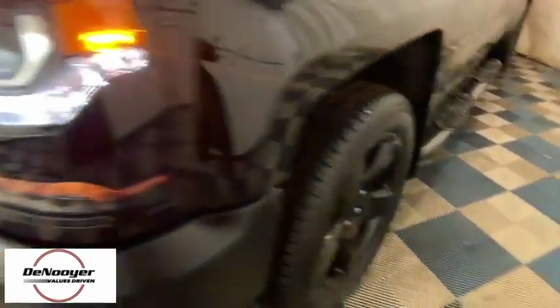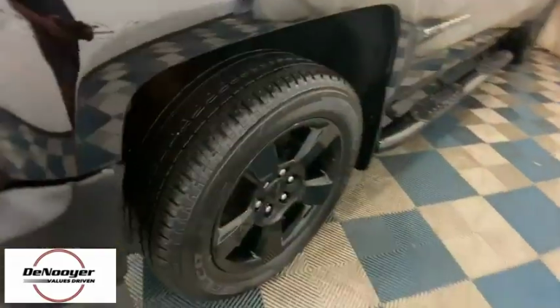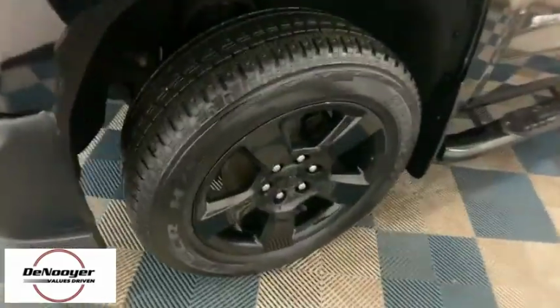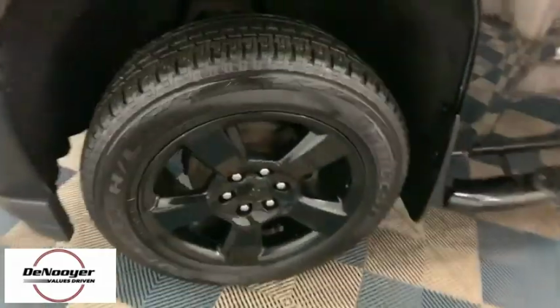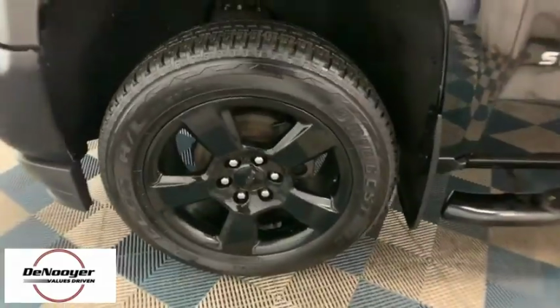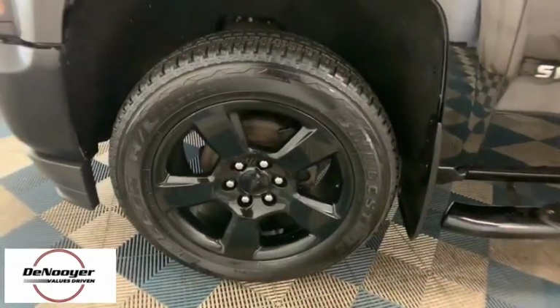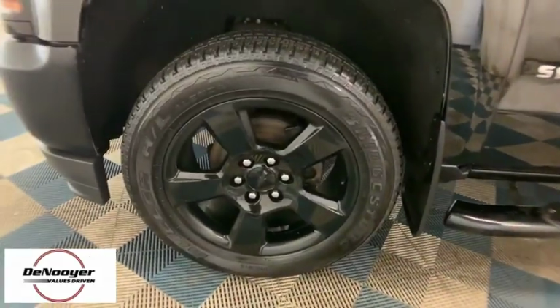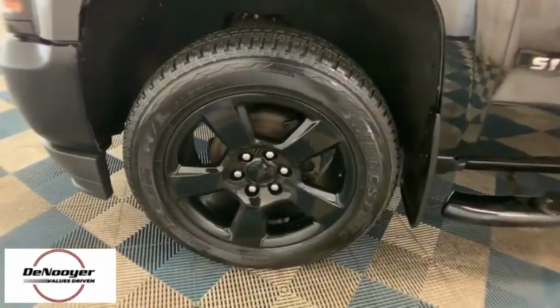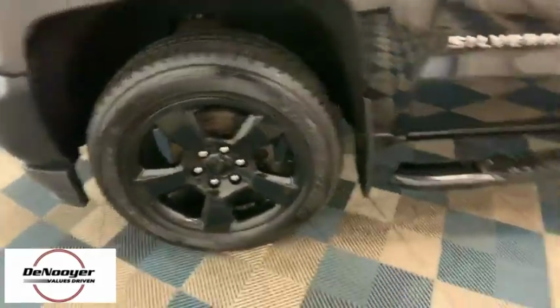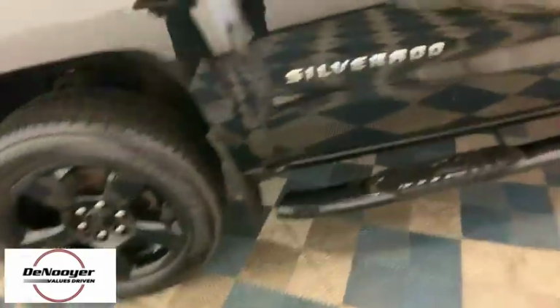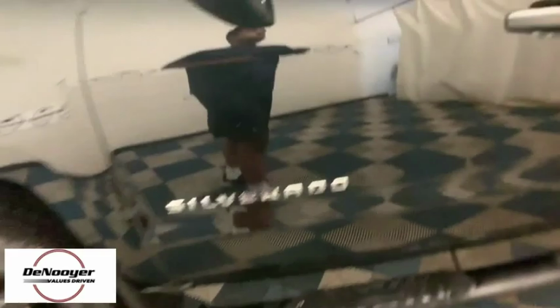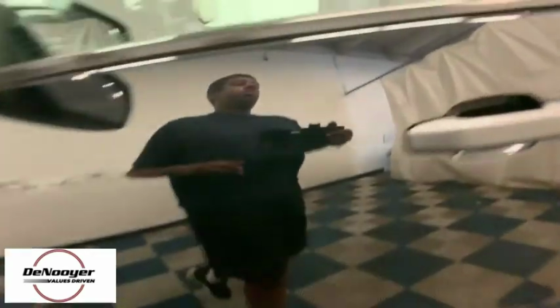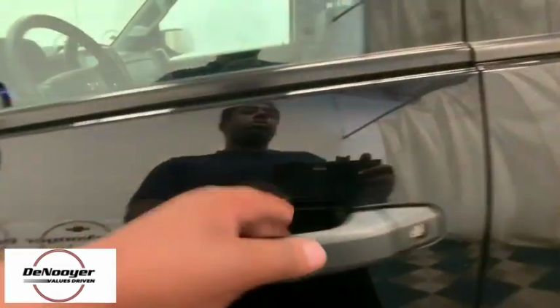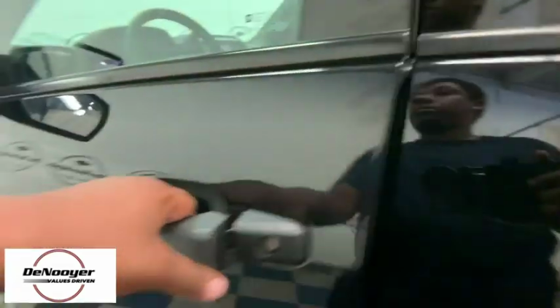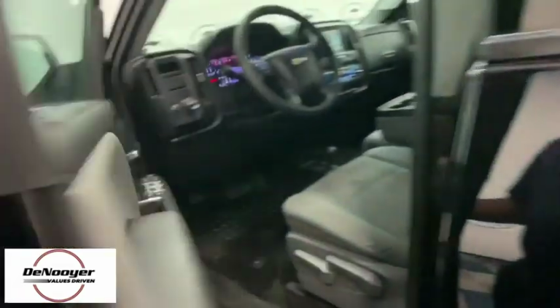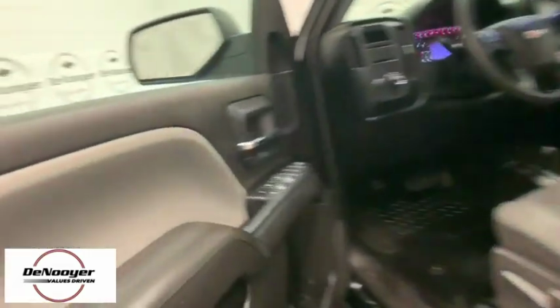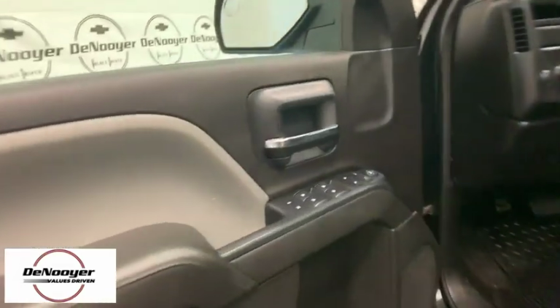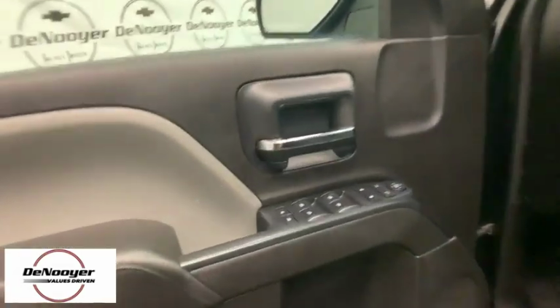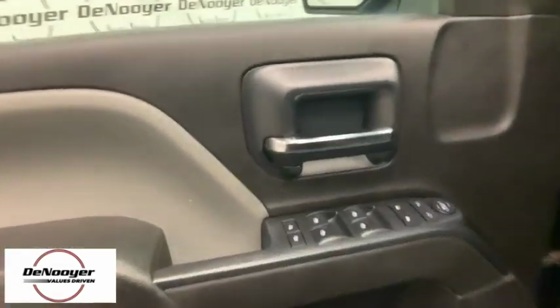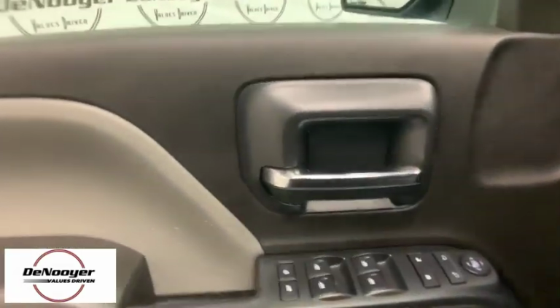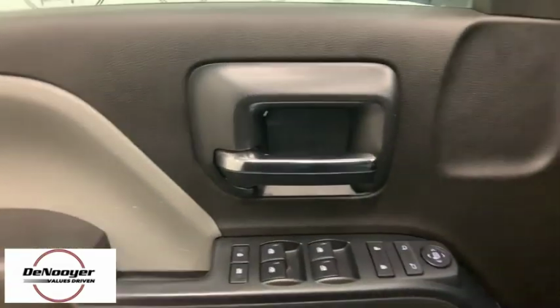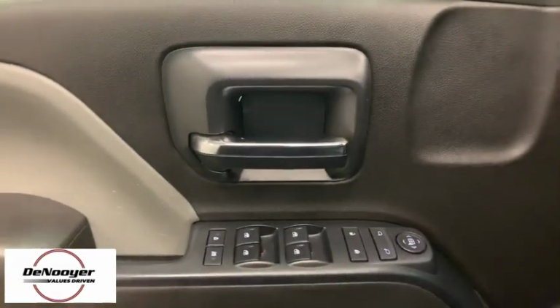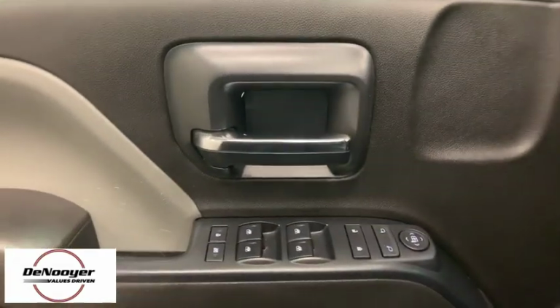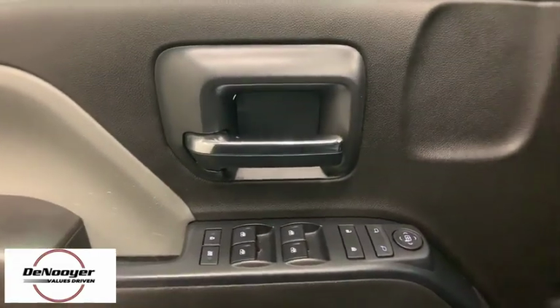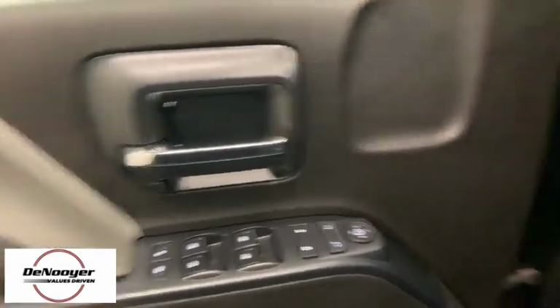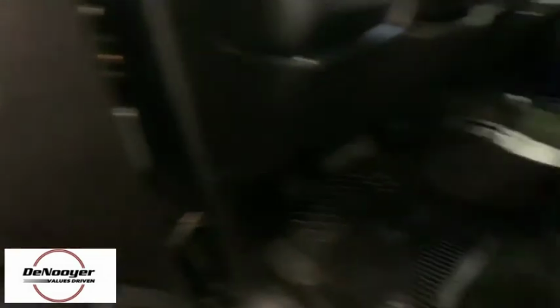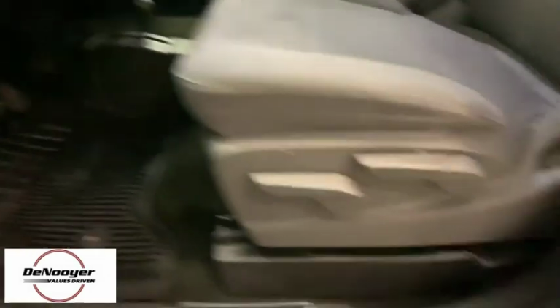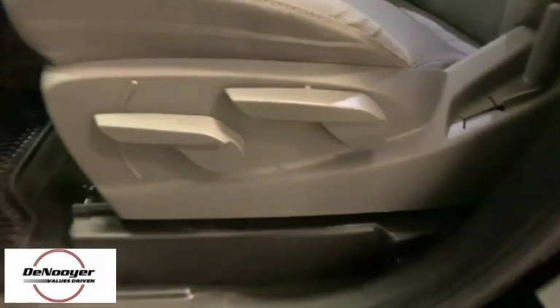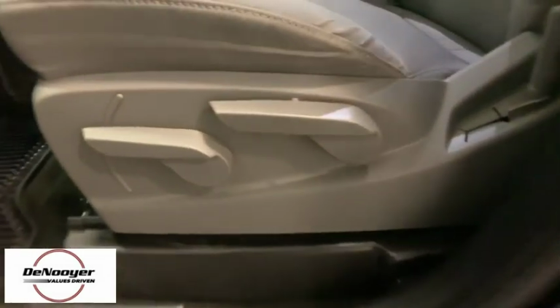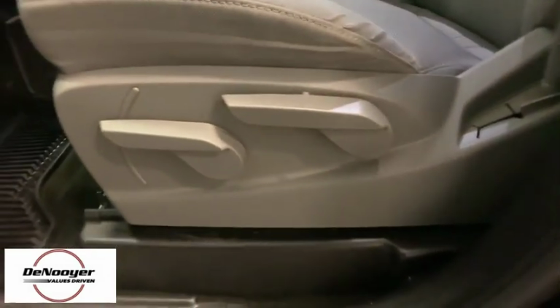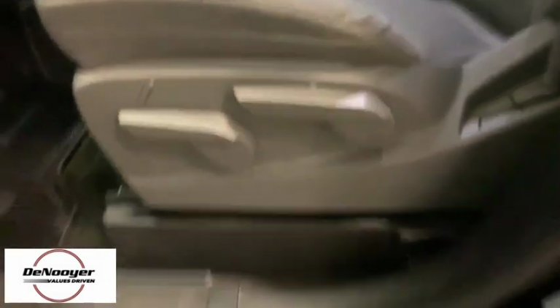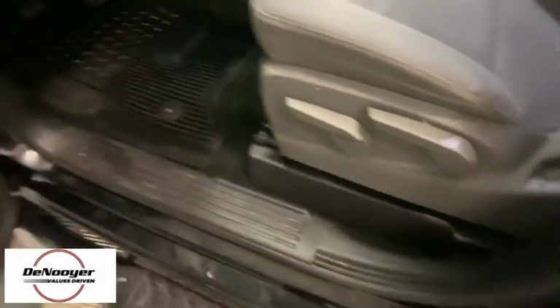The impressive interior is simply another reason that the Chevy Silverado is a top choice among truck buyers. This vehicle has less than 40,000 miles. Come take a test drive today.